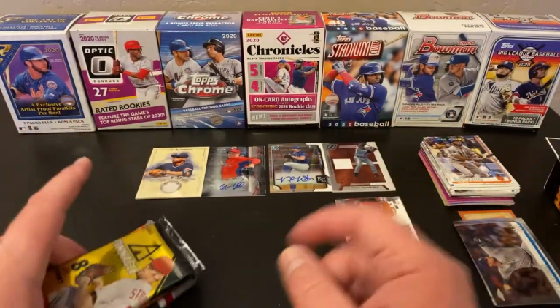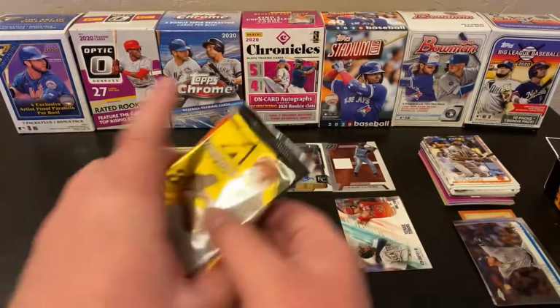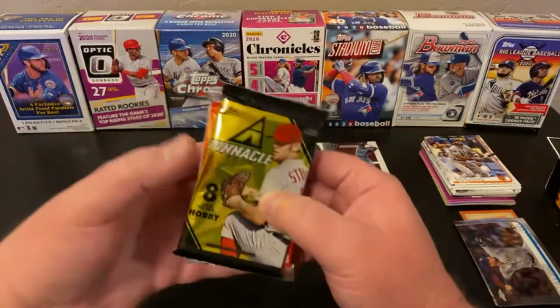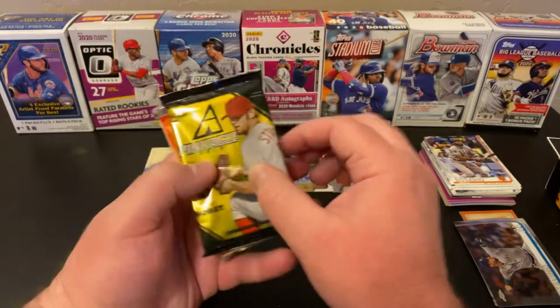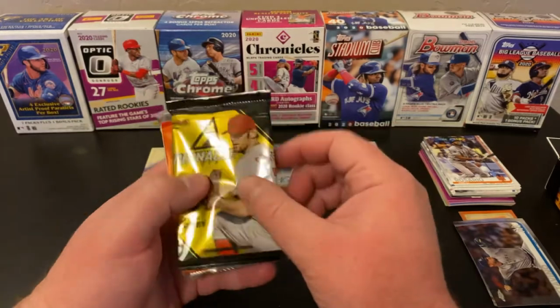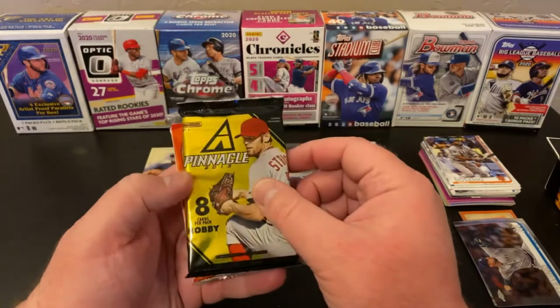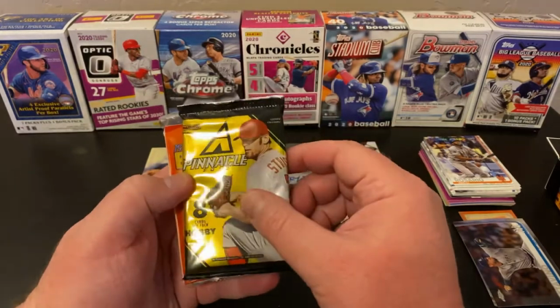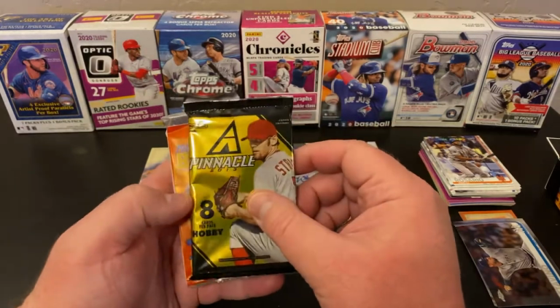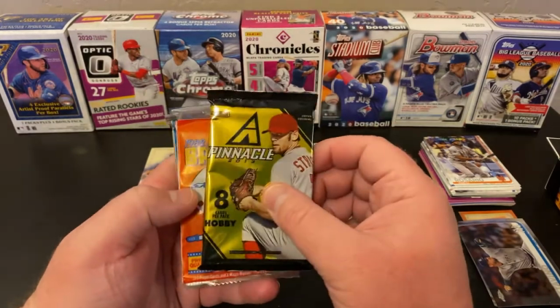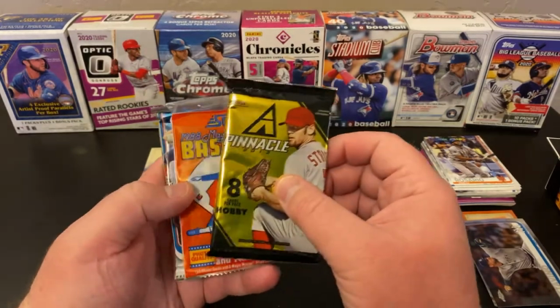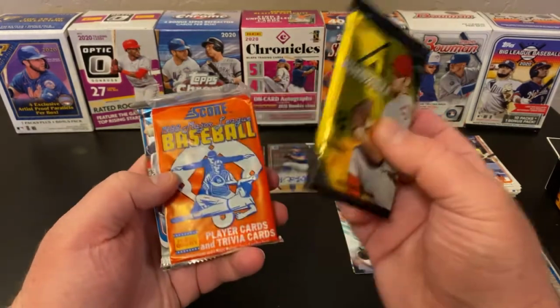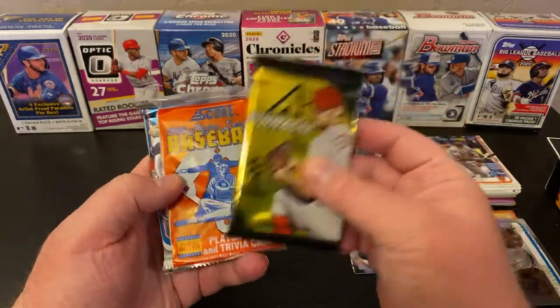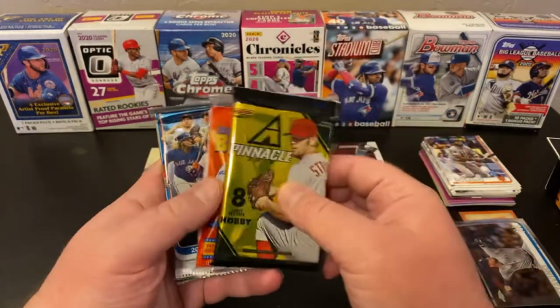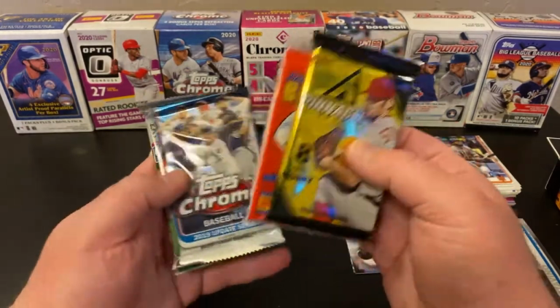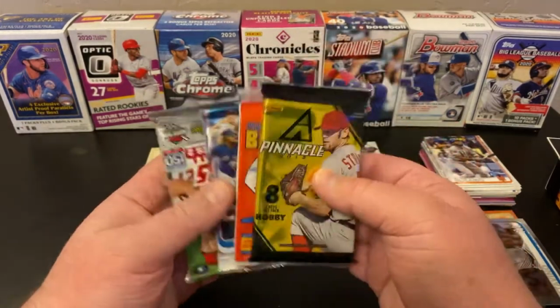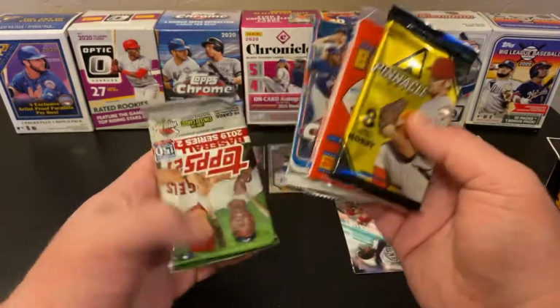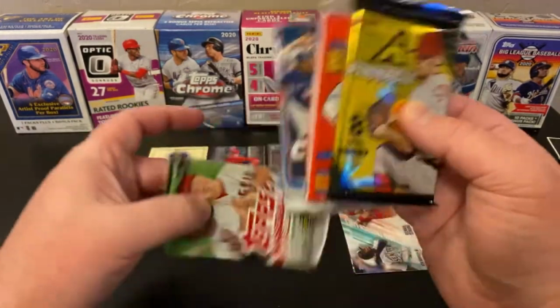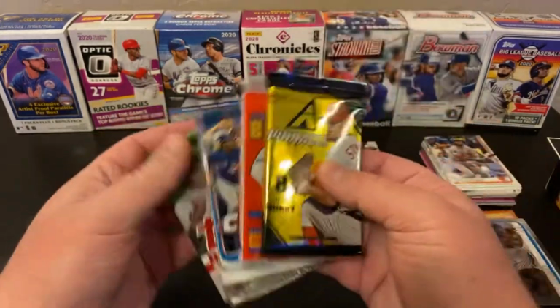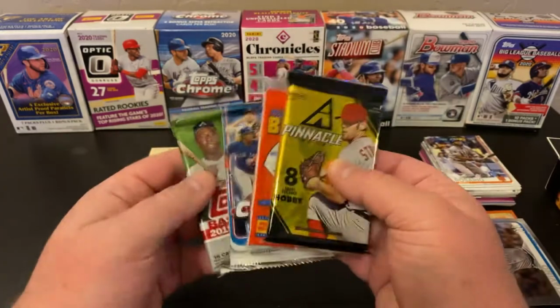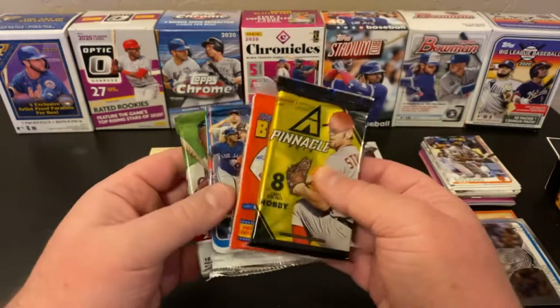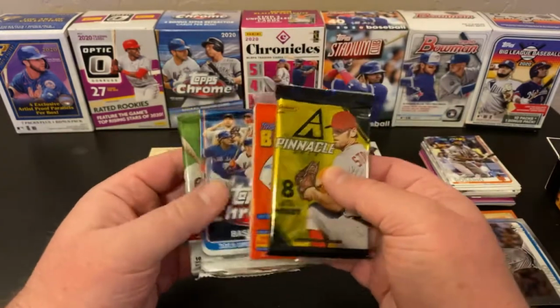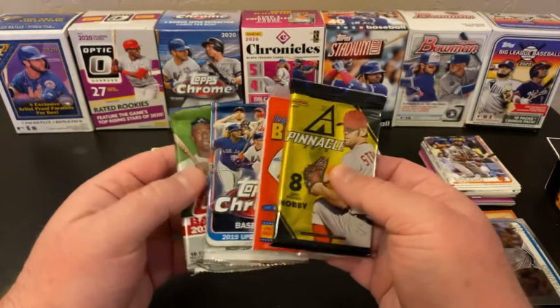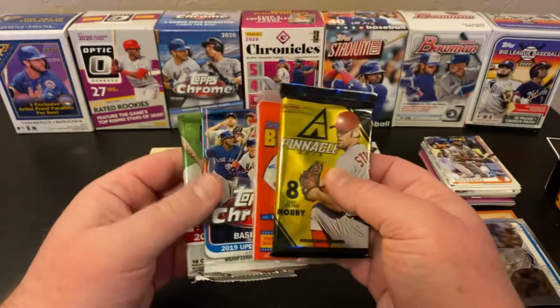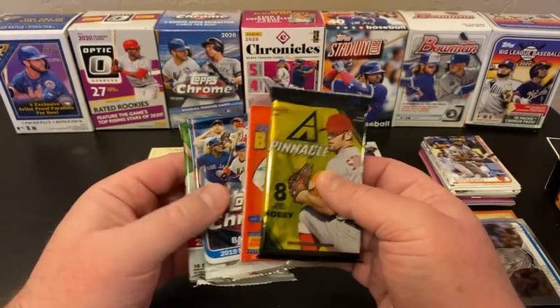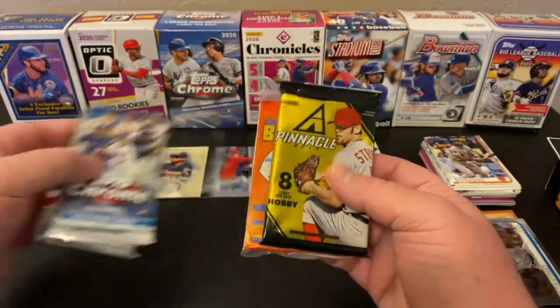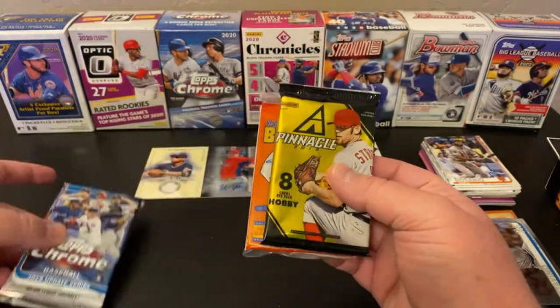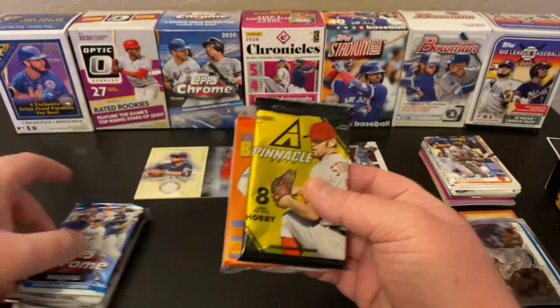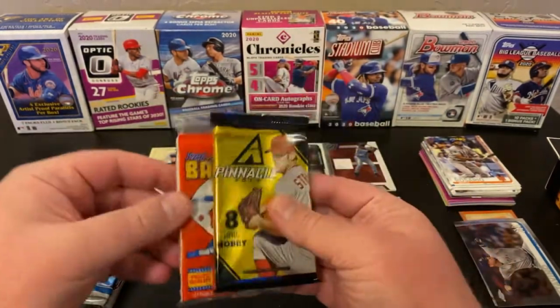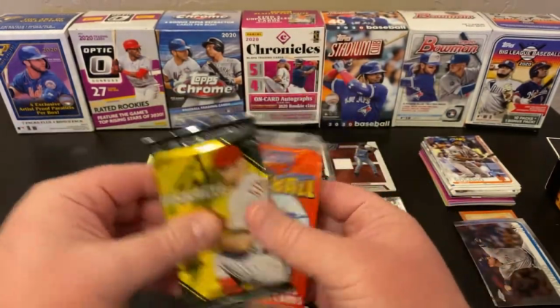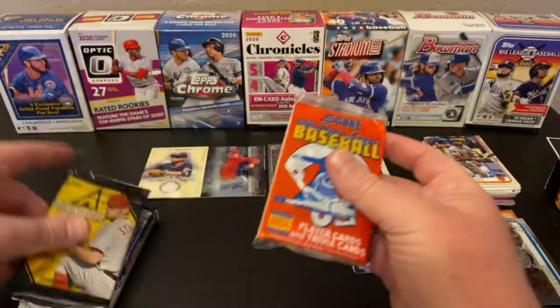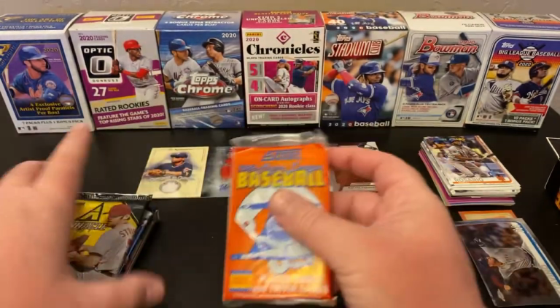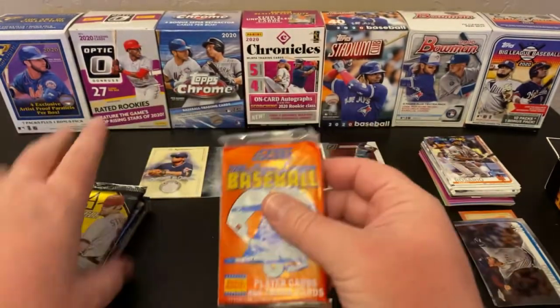Let's see what our packs are. We've got Pinnacle Hobby, Score, Chrome, and Series 2. Nice — I like that pack out.